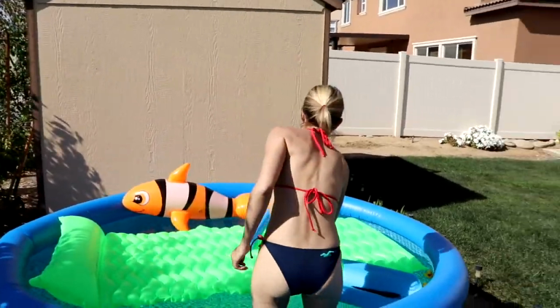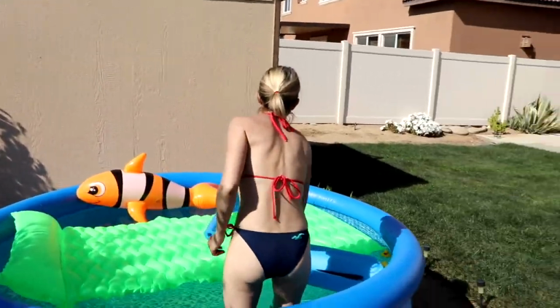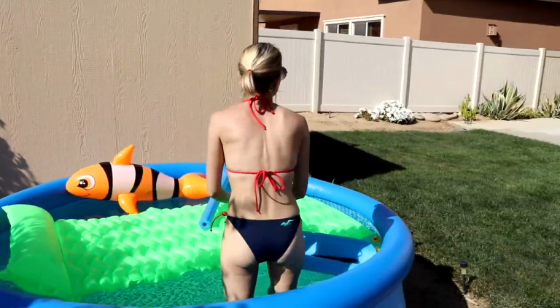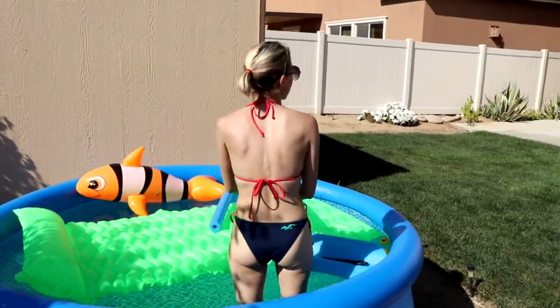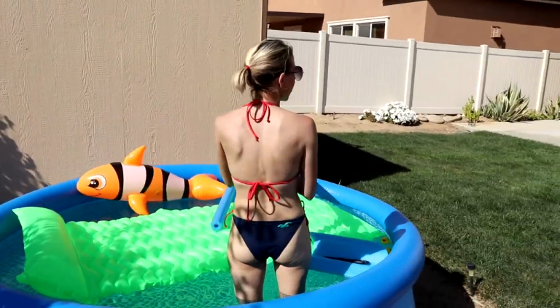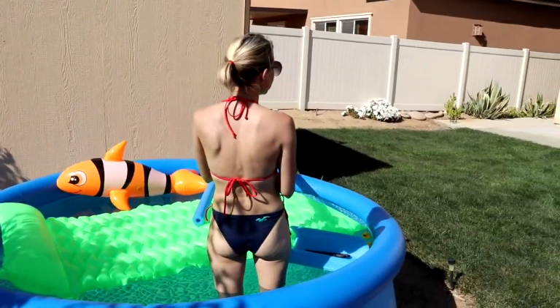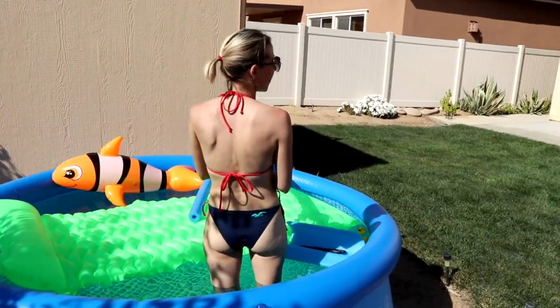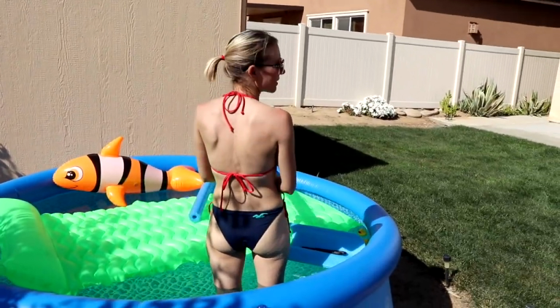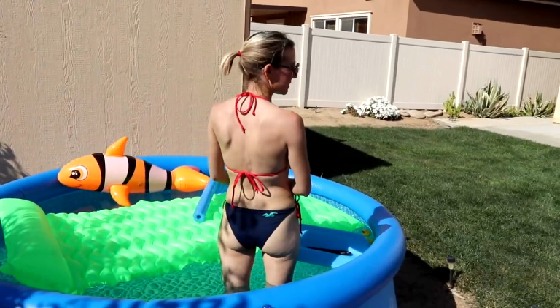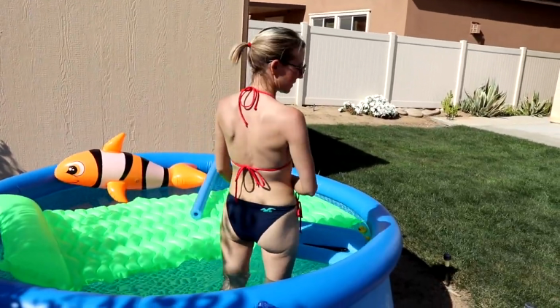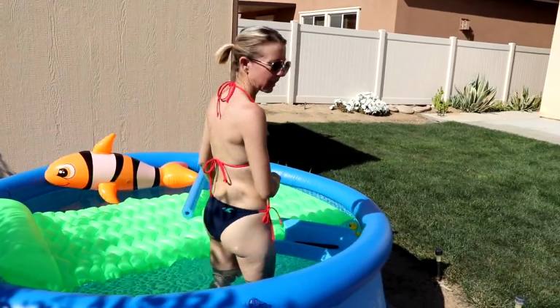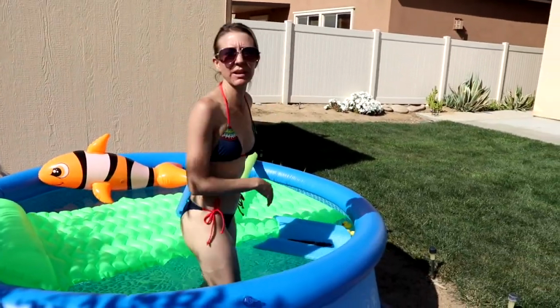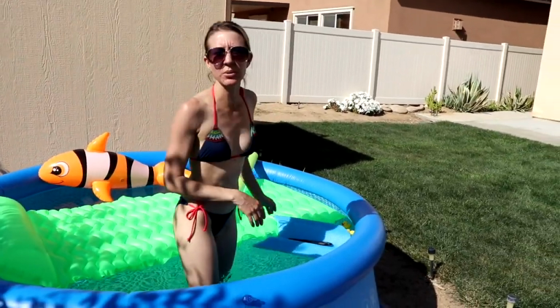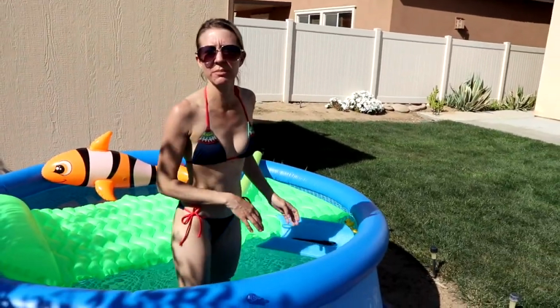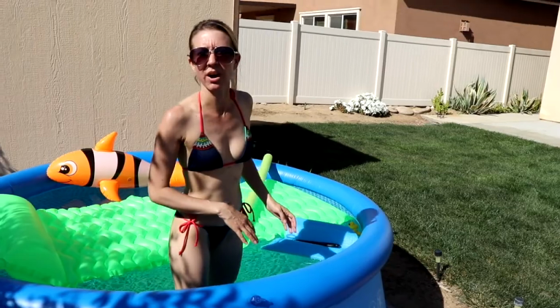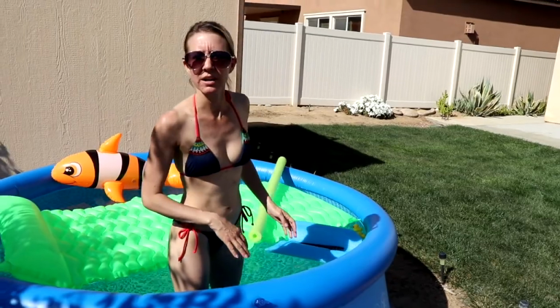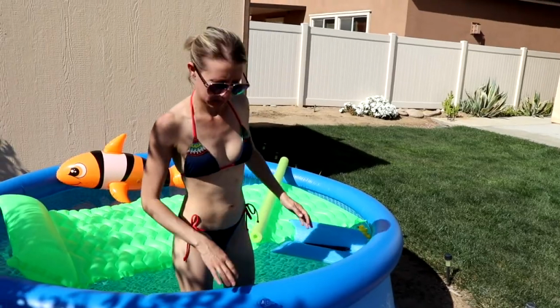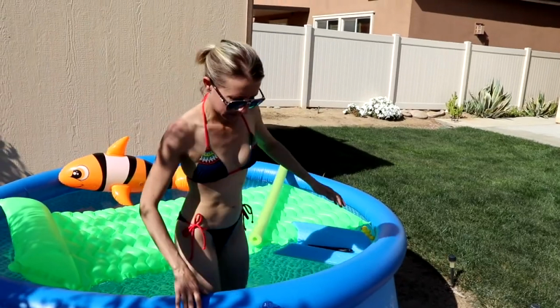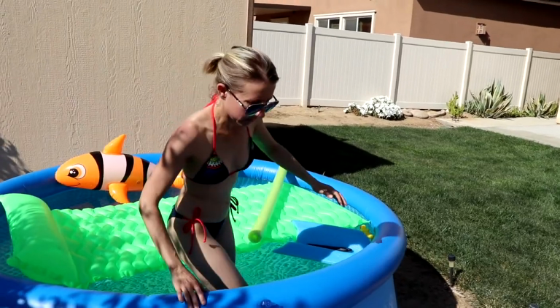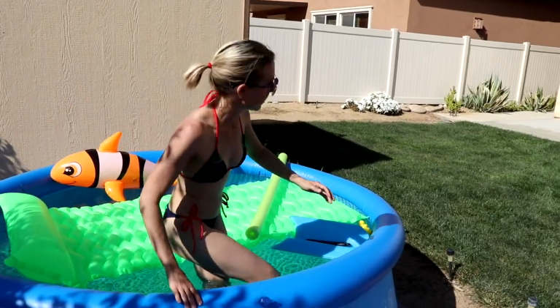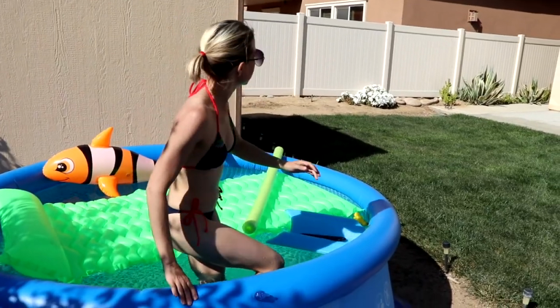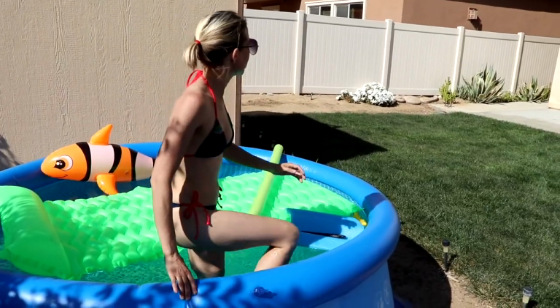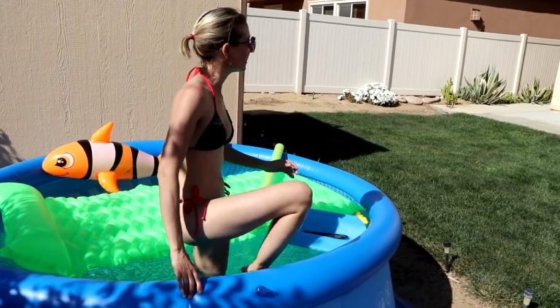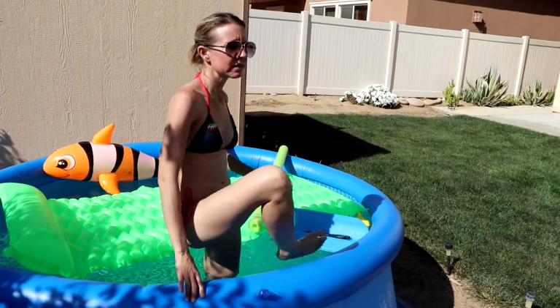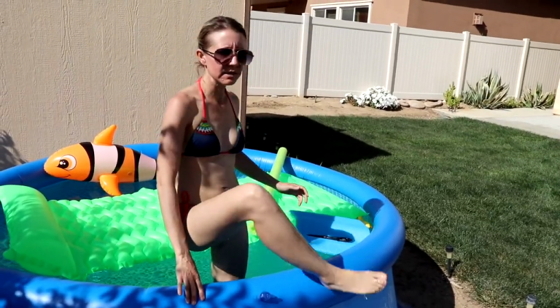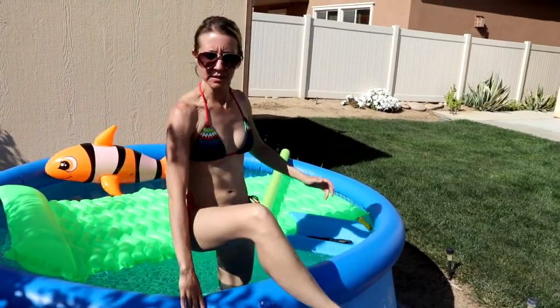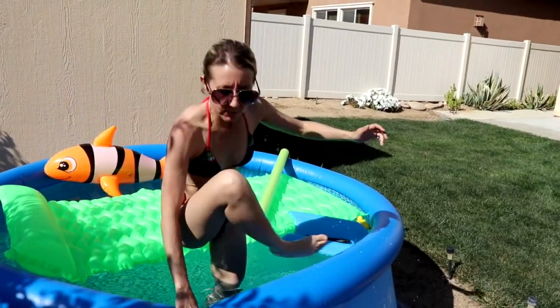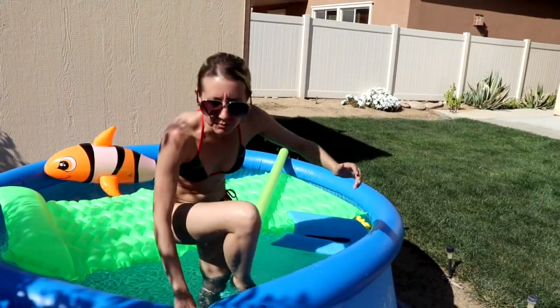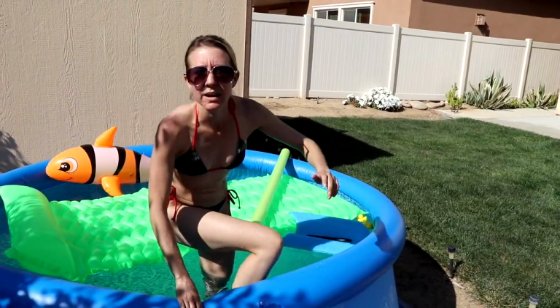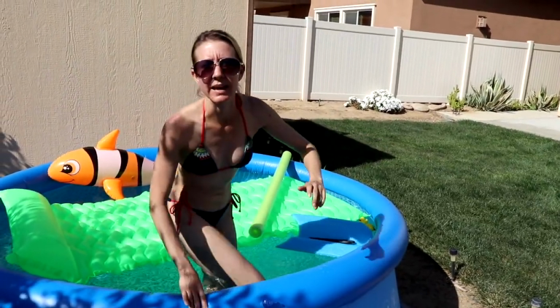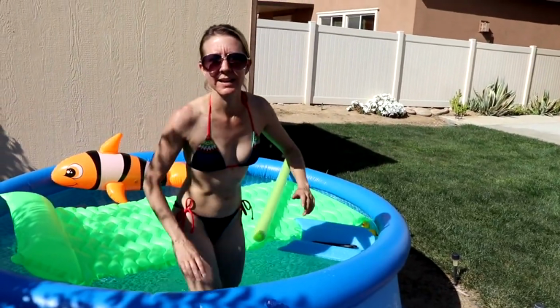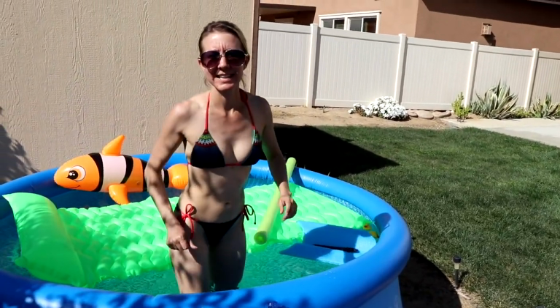I need my dog. I gotta make floaties for my dog. I gotta go get him. Do you know where he is? I'll get him. You get him. Okay. Cut the scene.